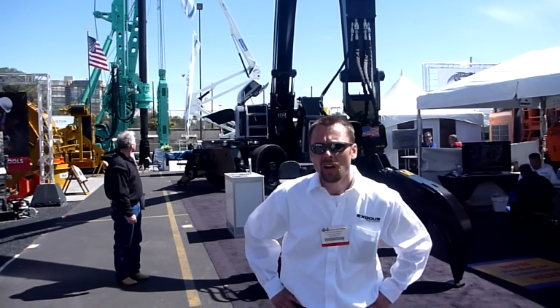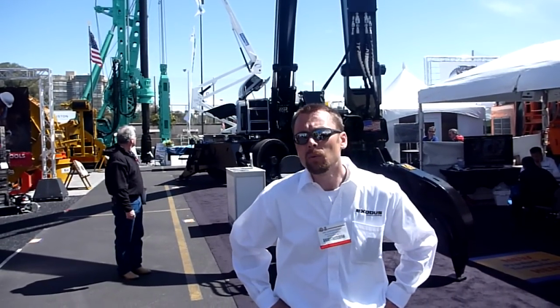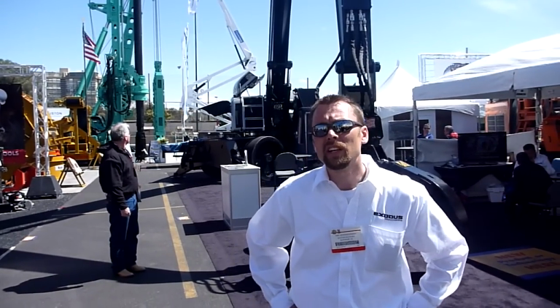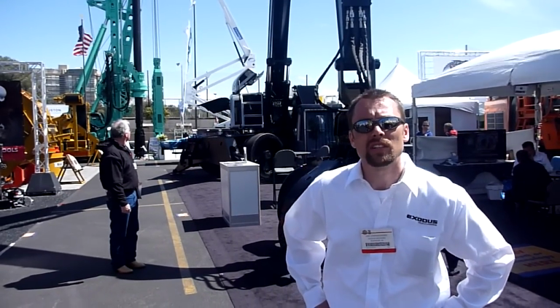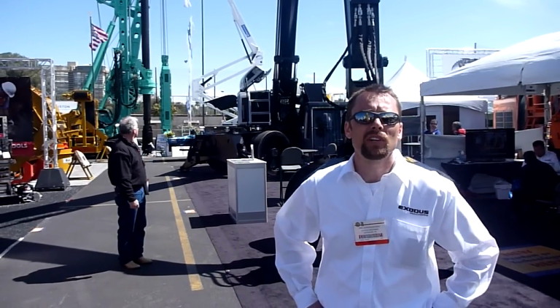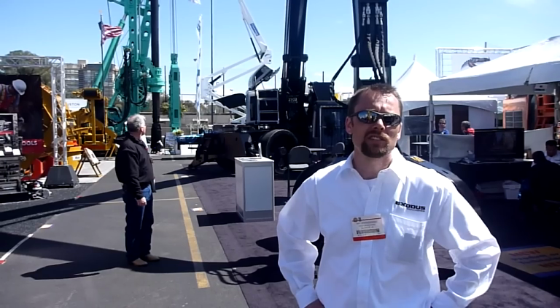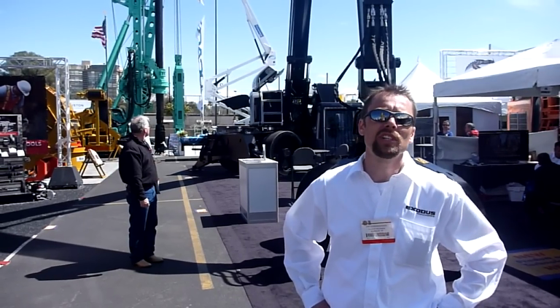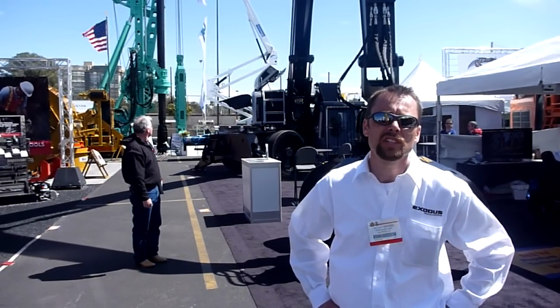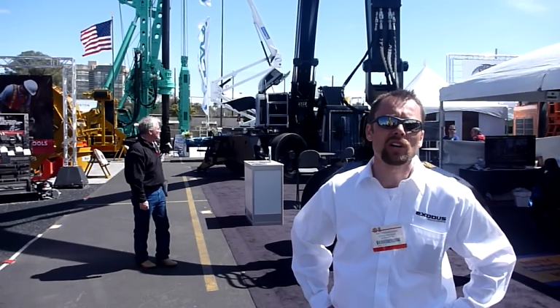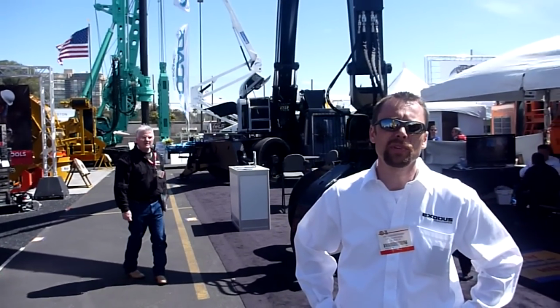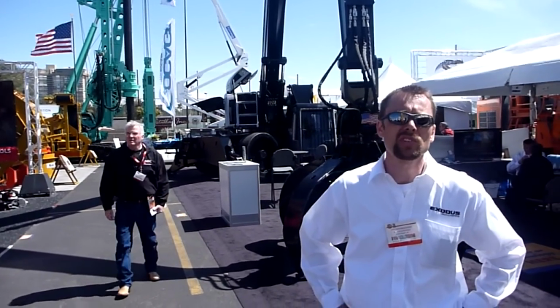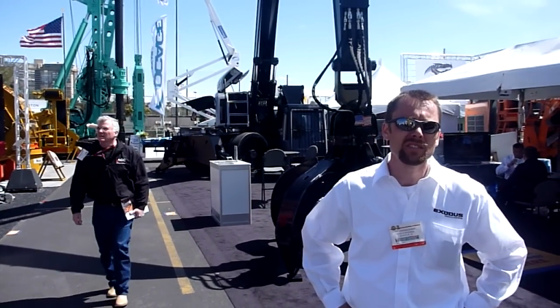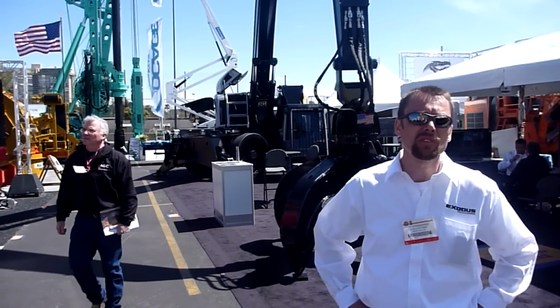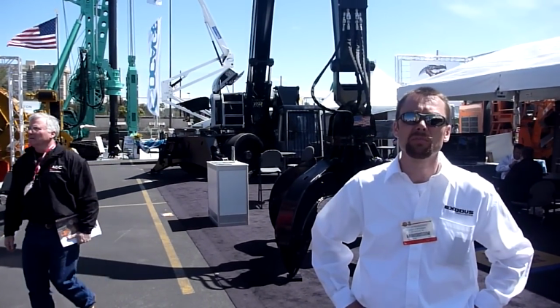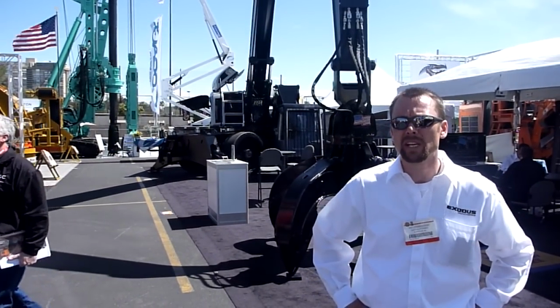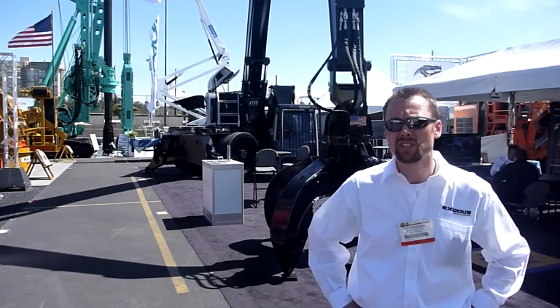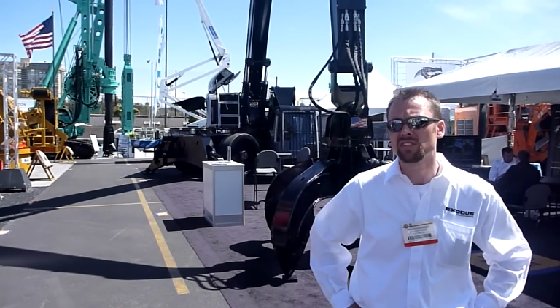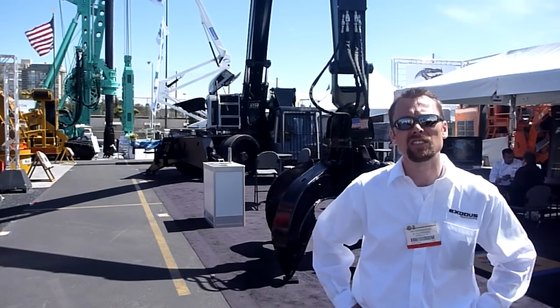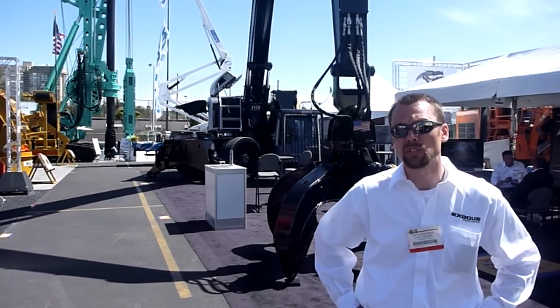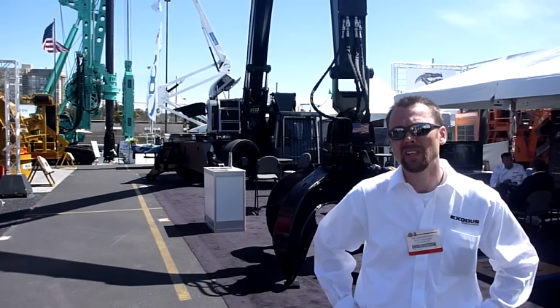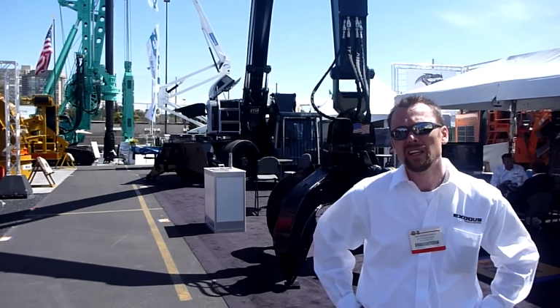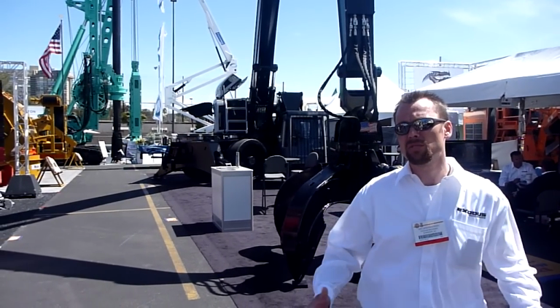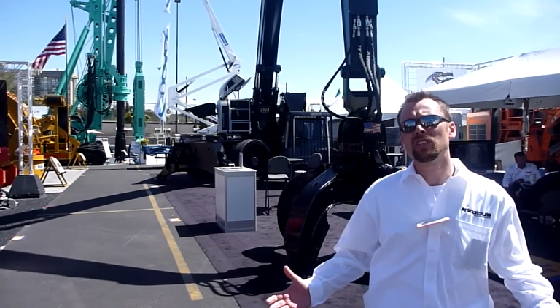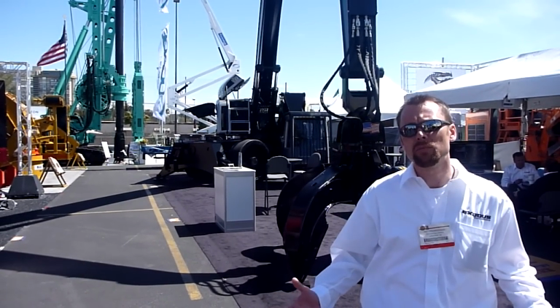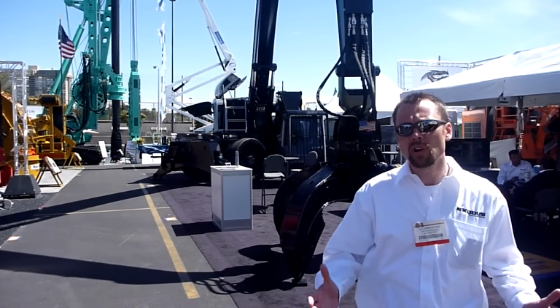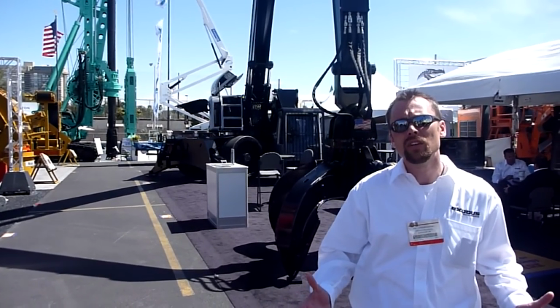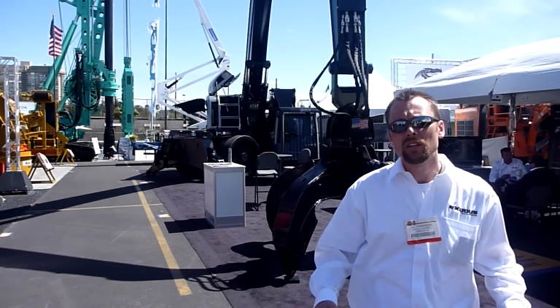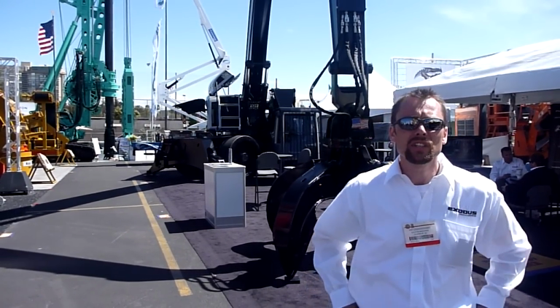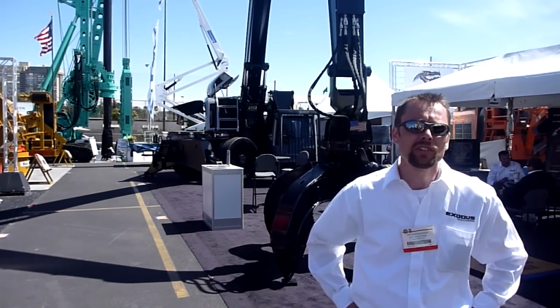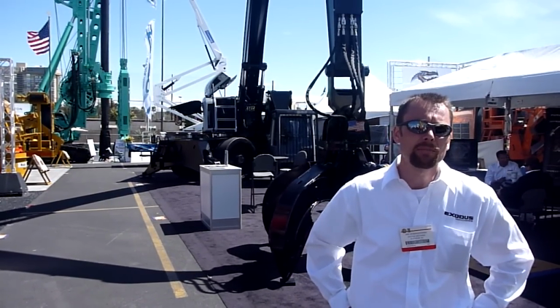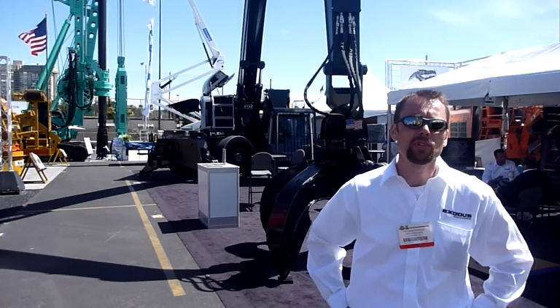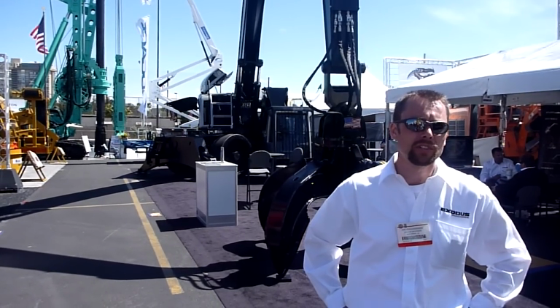Alright, what we're looking at here is a company called Exodus Machines. We're out of Superior, Wisconsin. We're the only North American manufacturer of this type of equipment. This is a machine that's made for above-ground lifting — it's a purpose-built material handler.